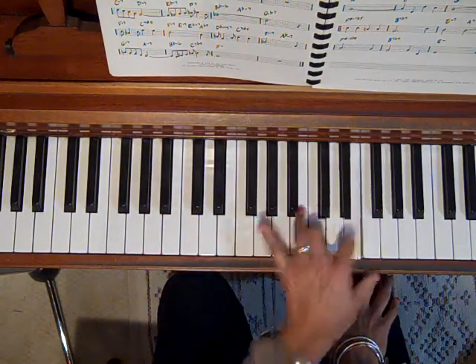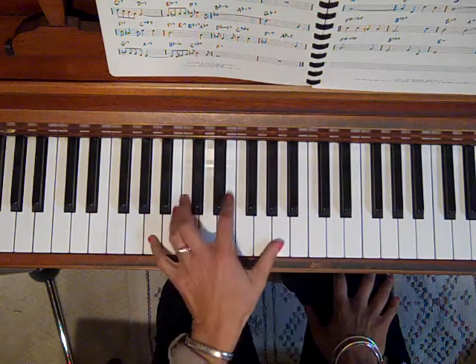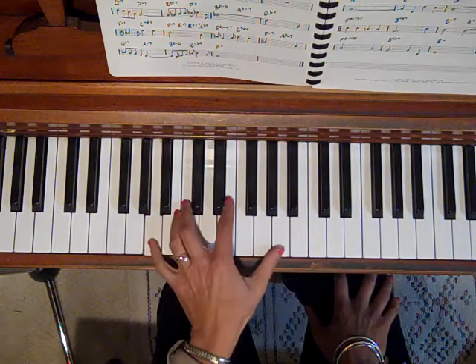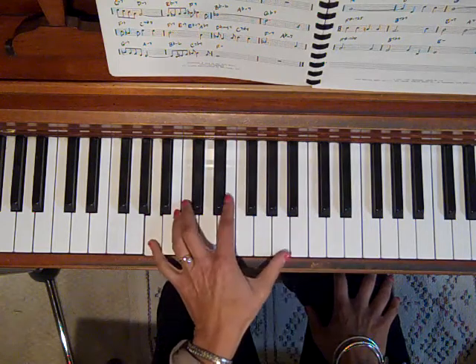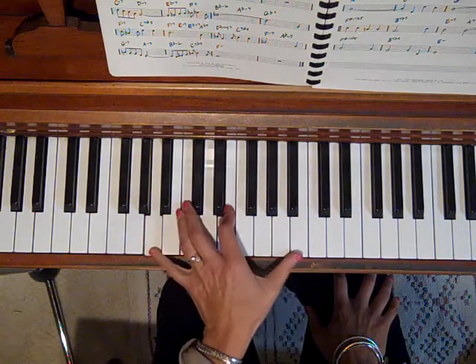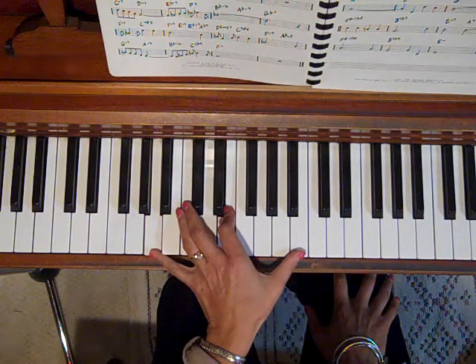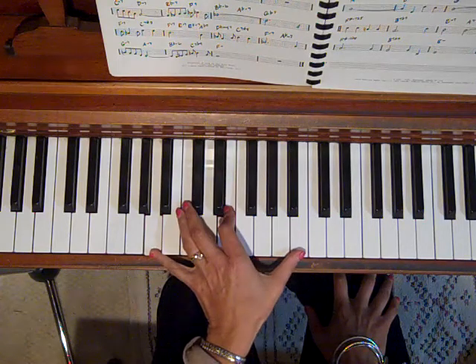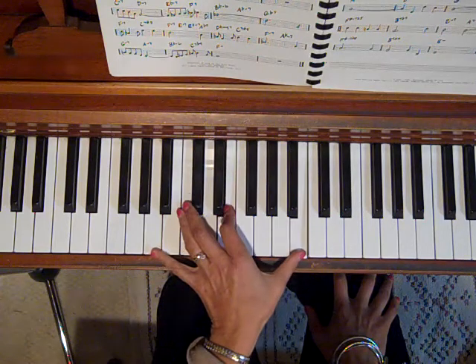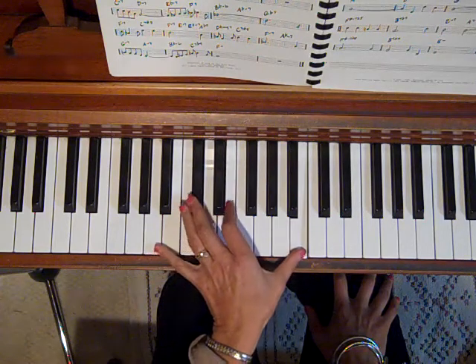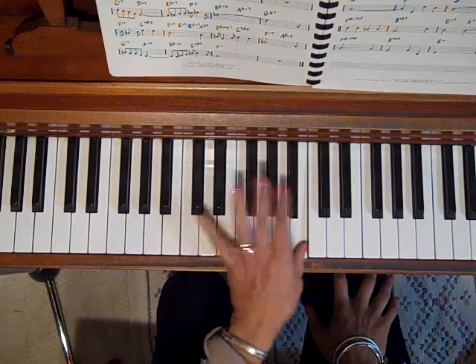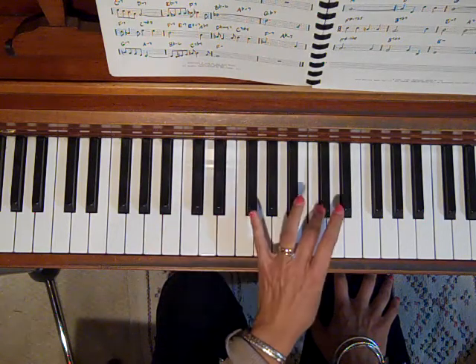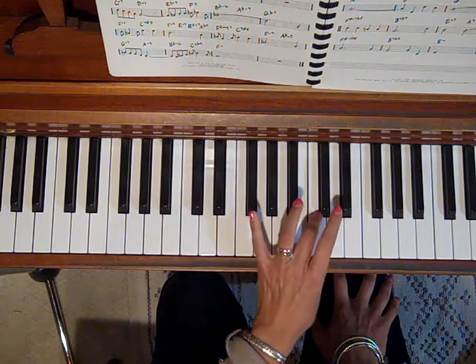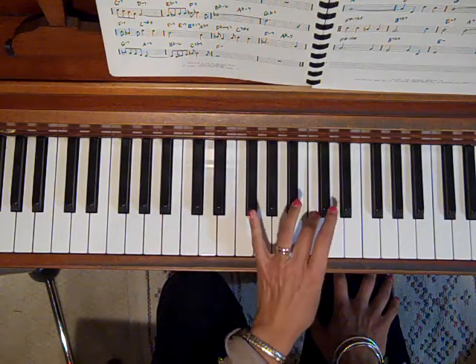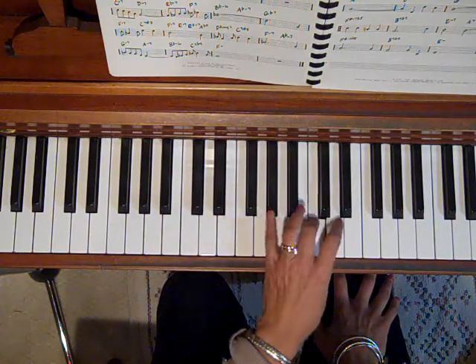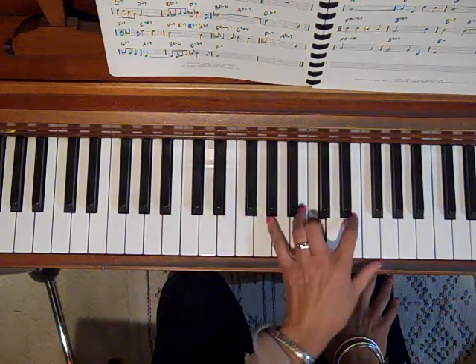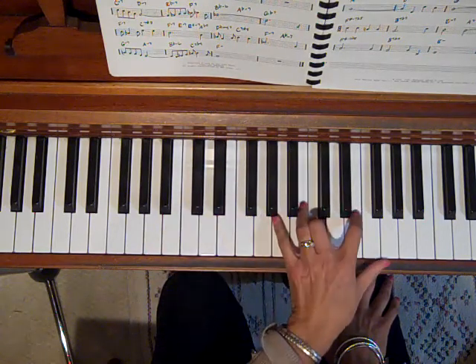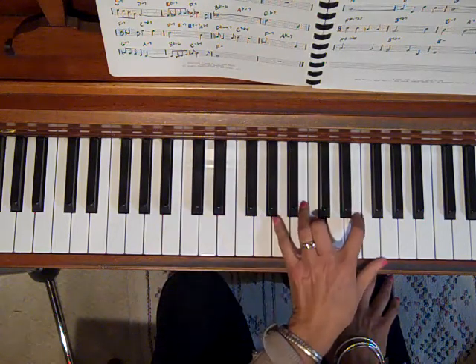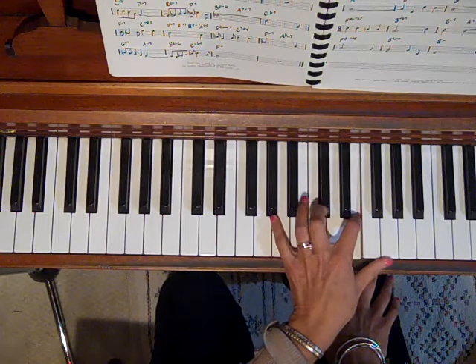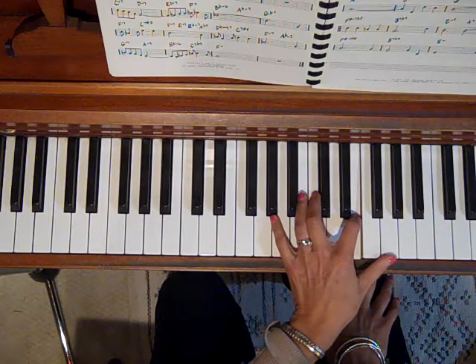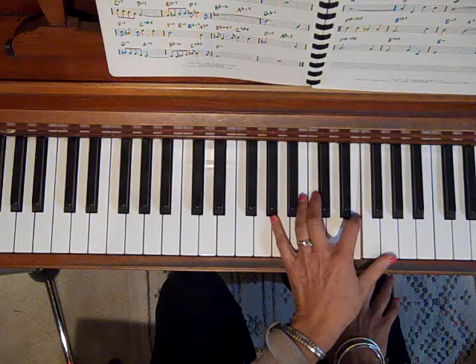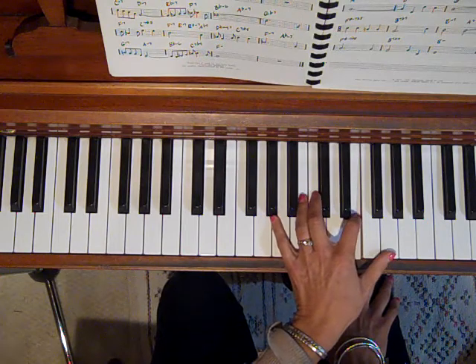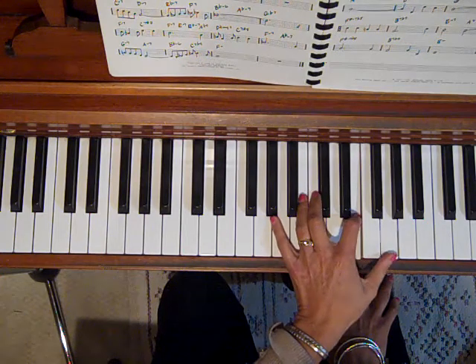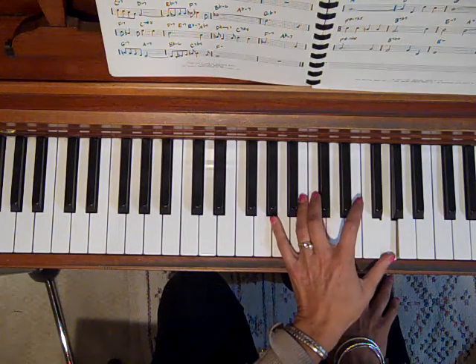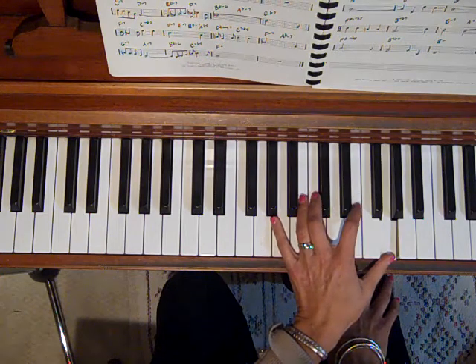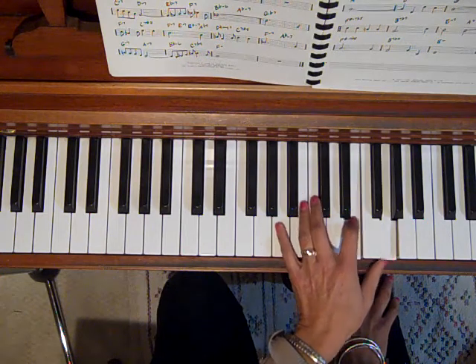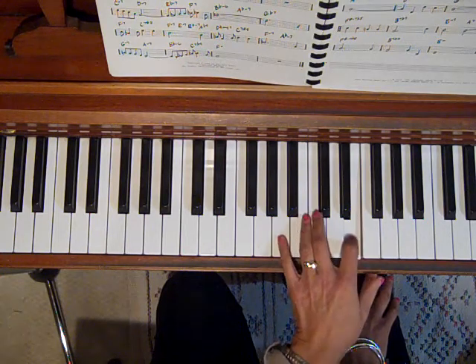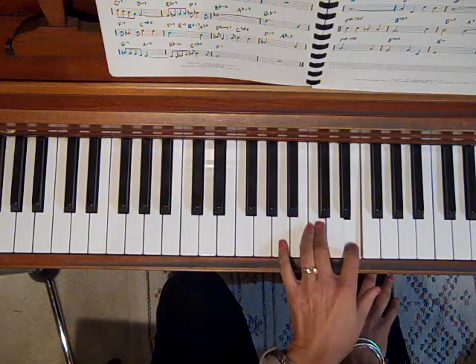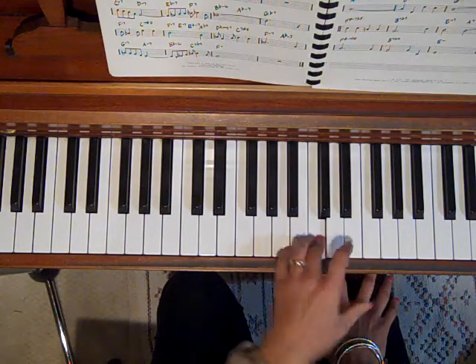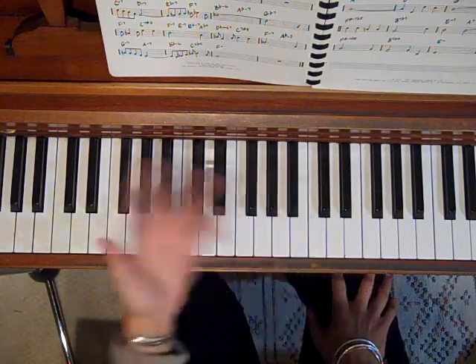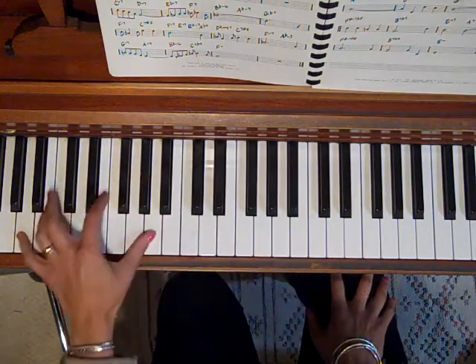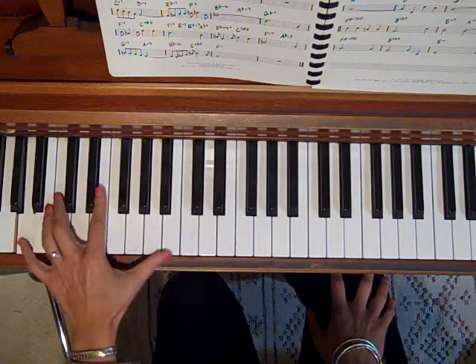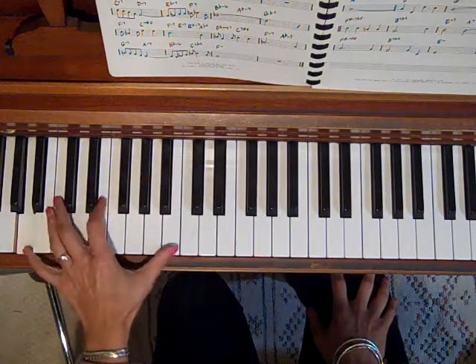That was the root, the fifth, the ninth — which is a pivot — the third, fifth, seventh, fifth, third. You can do that on any chord.